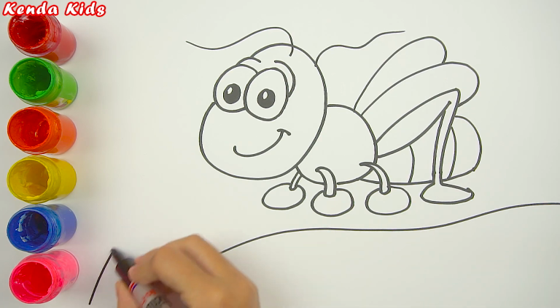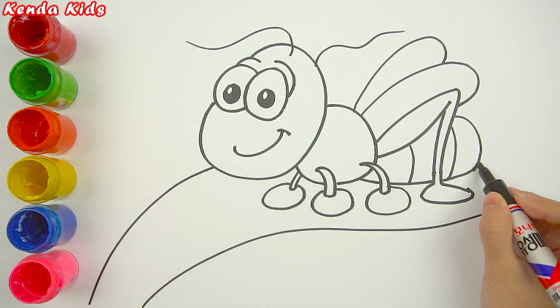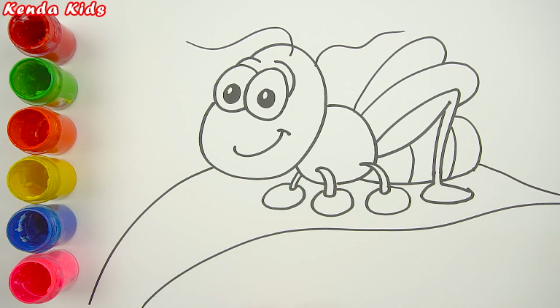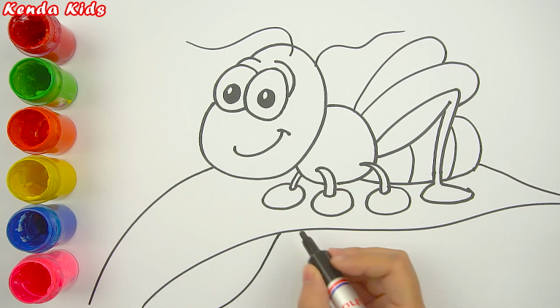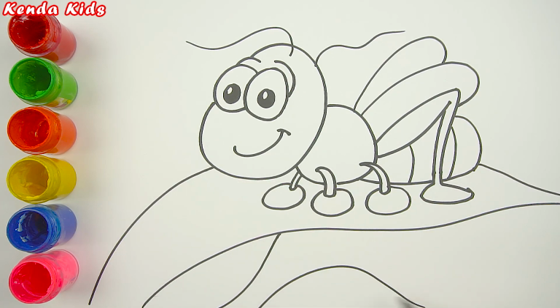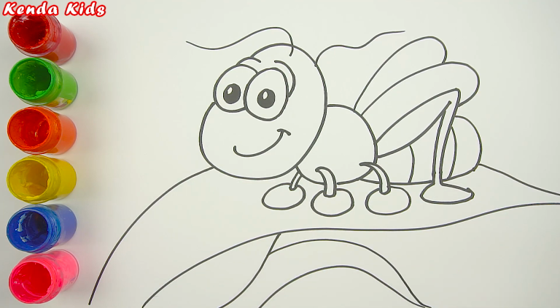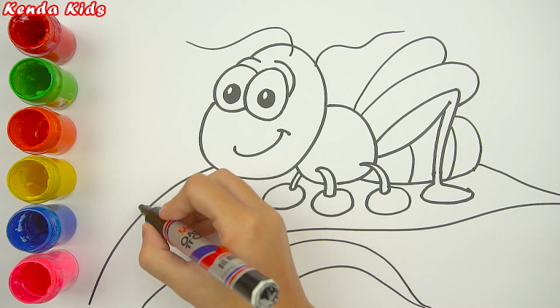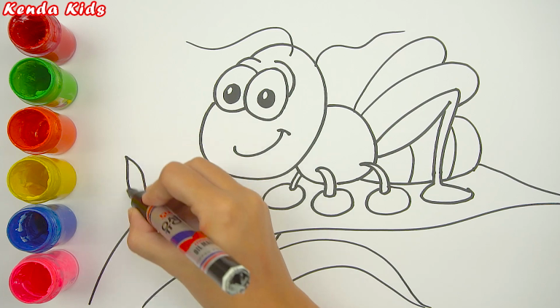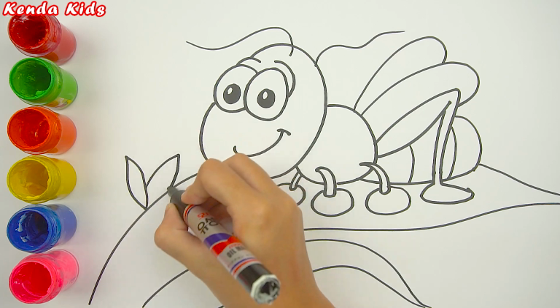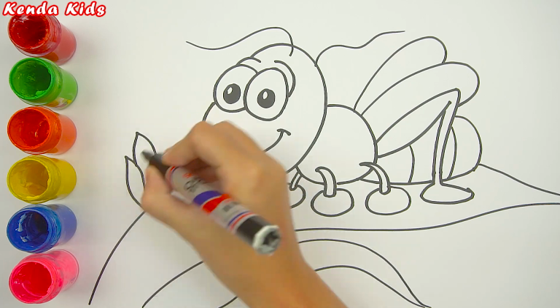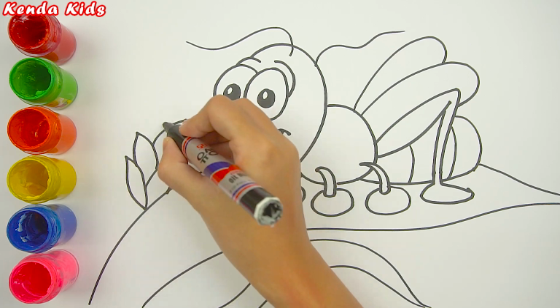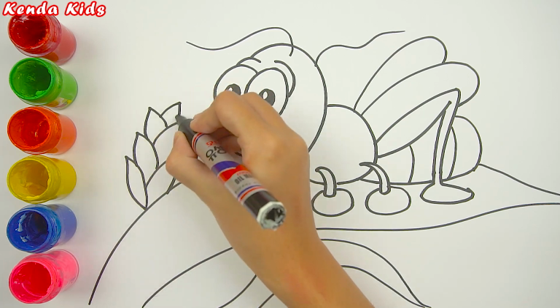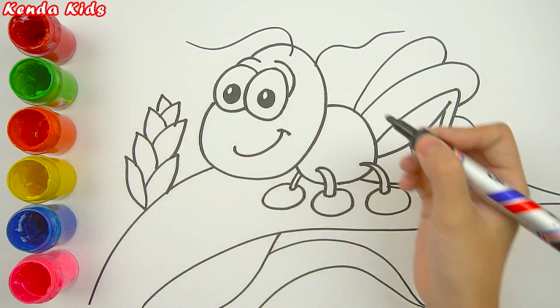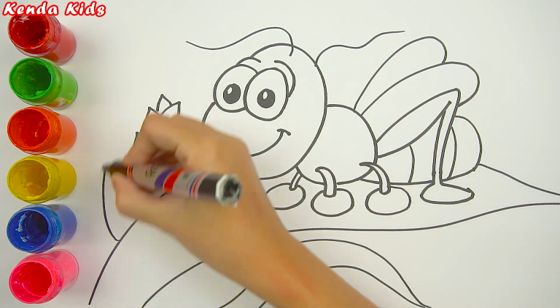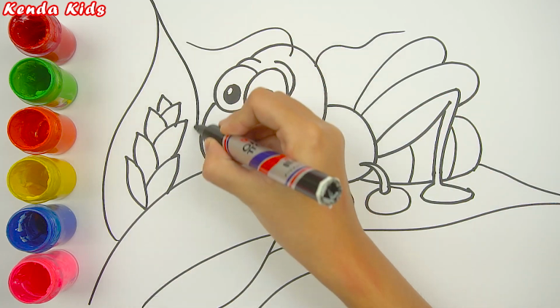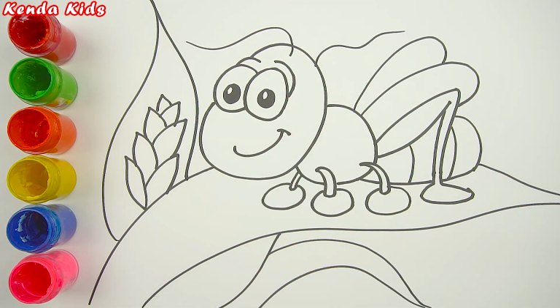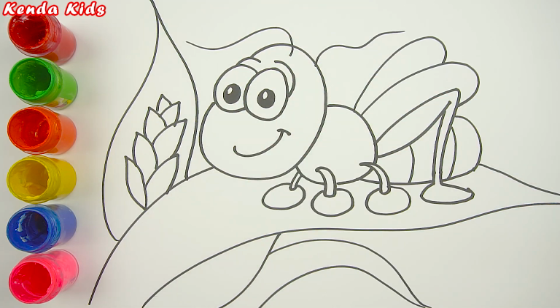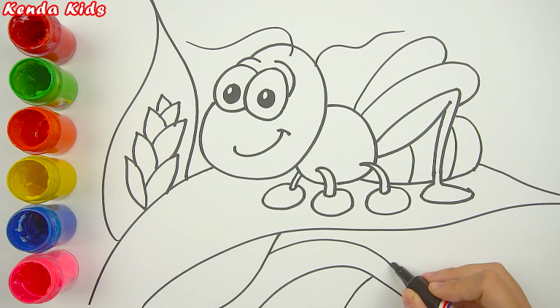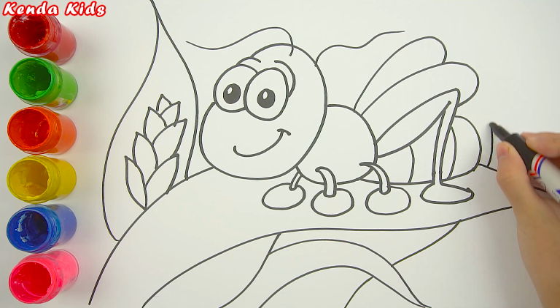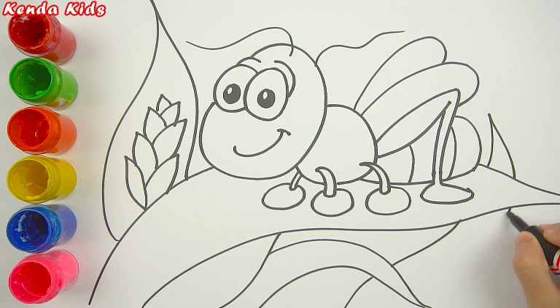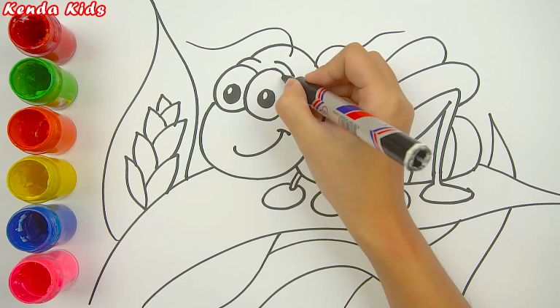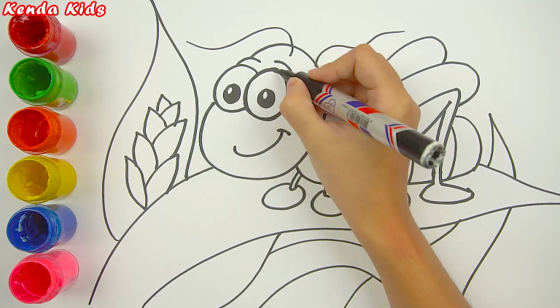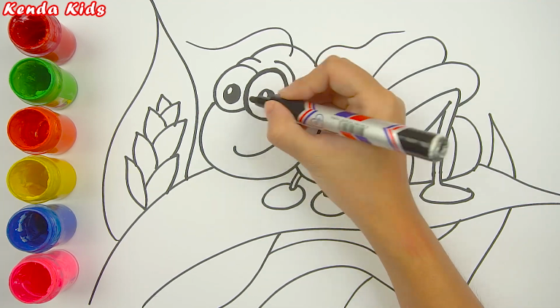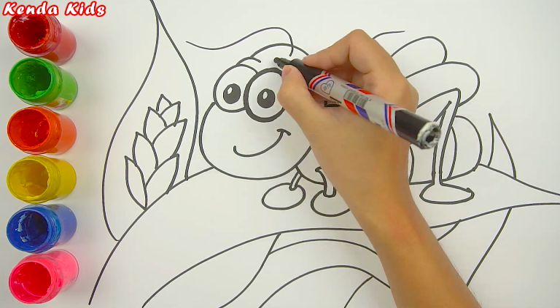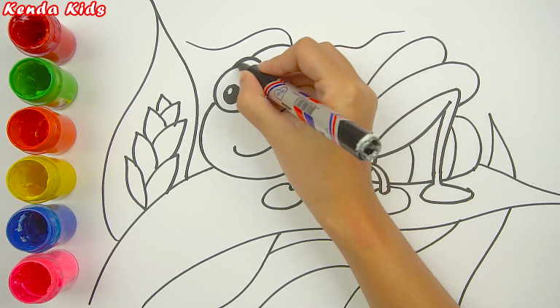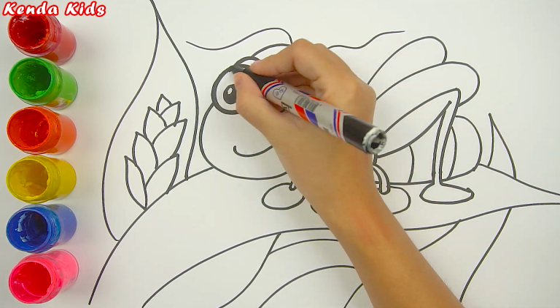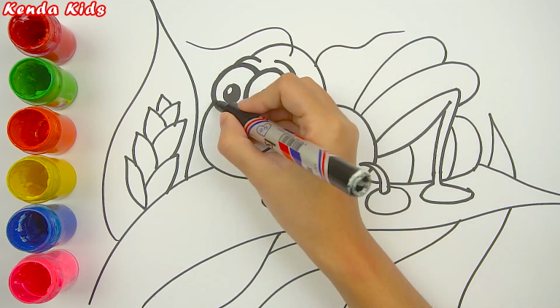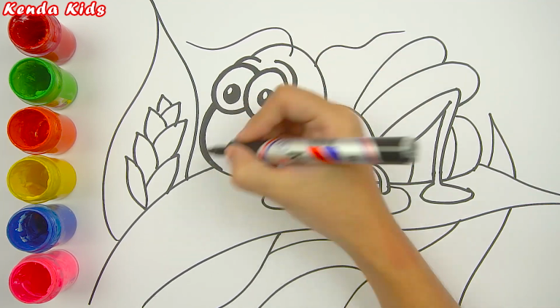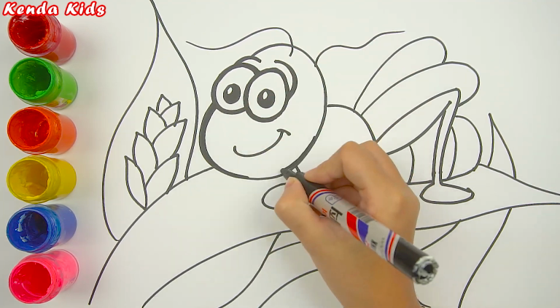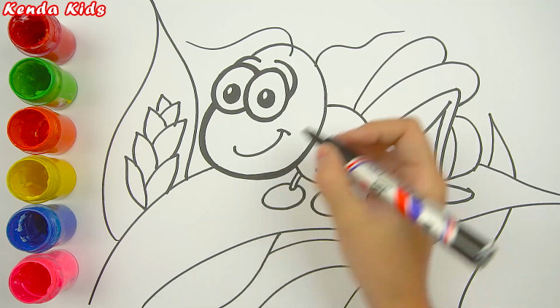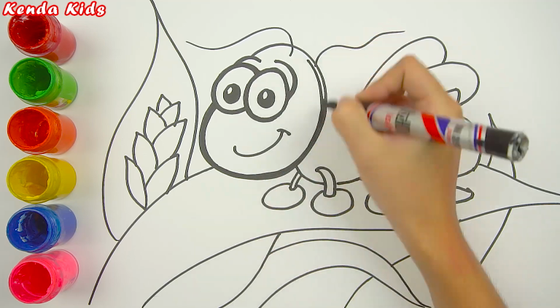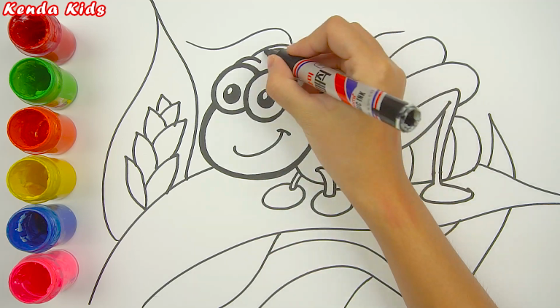Our cricket is standing on an extremely big leaf. After that, I will highlight the borders of the whole picture one more time.